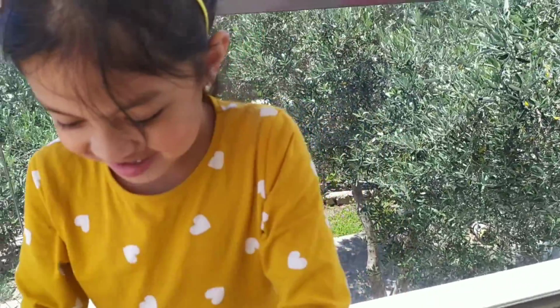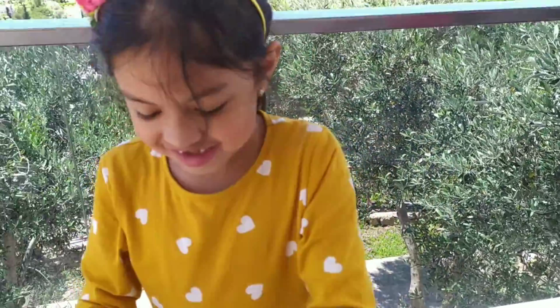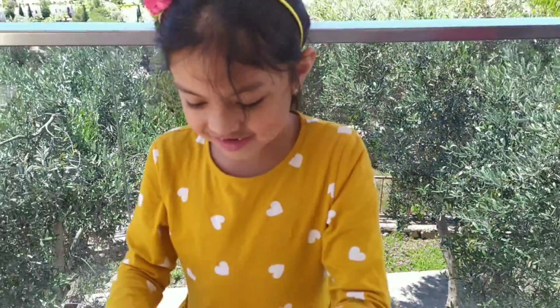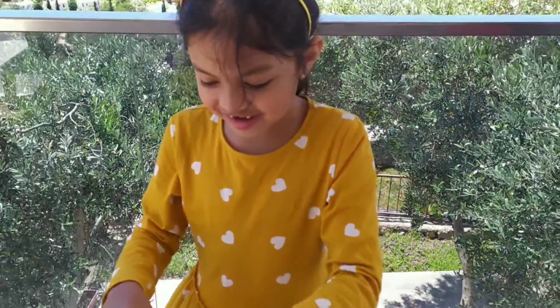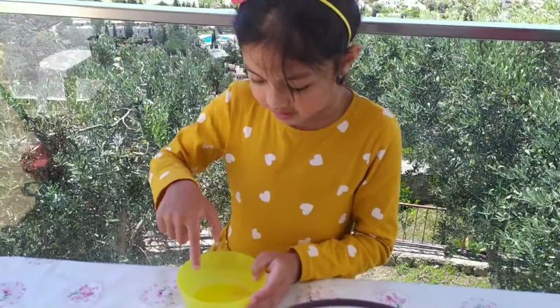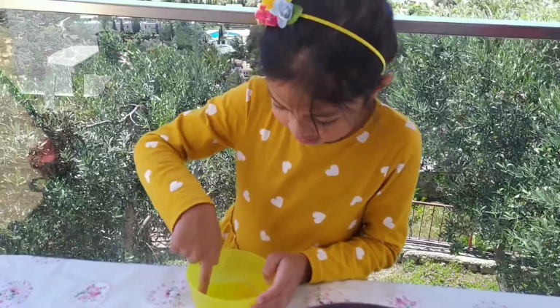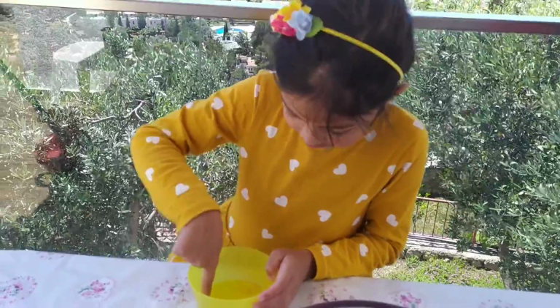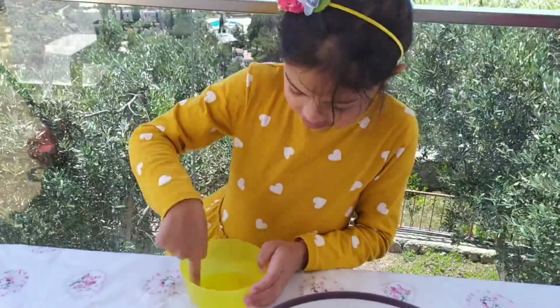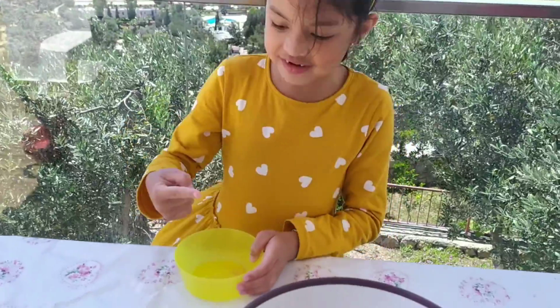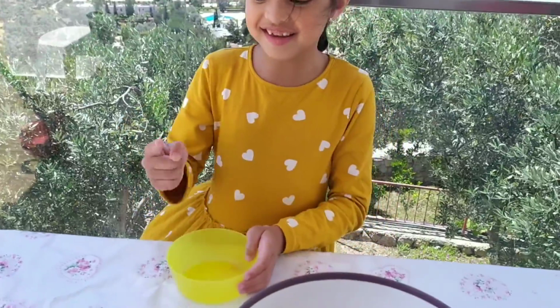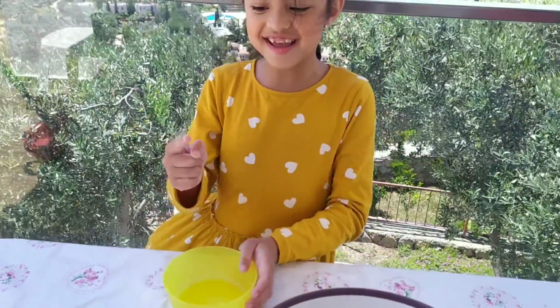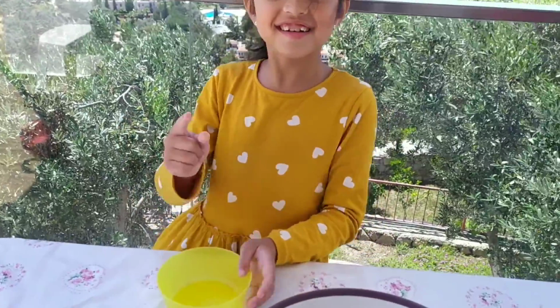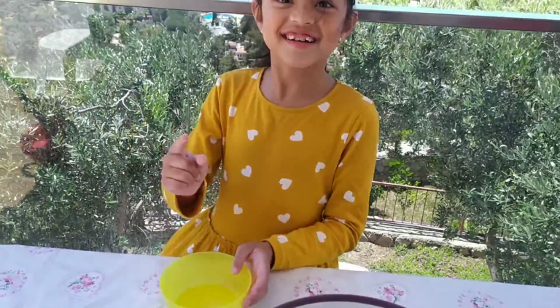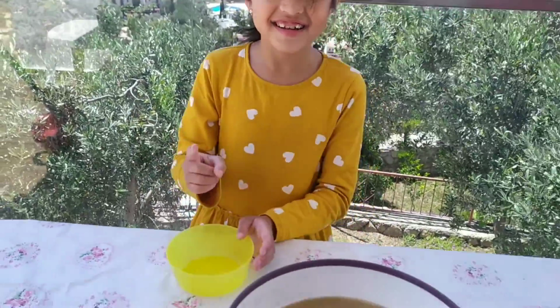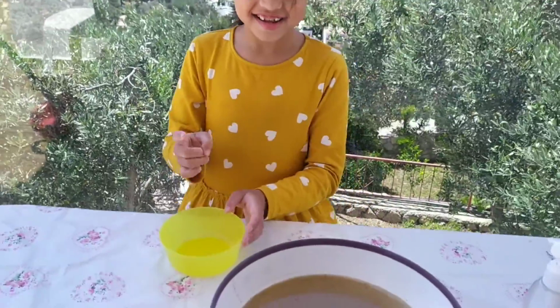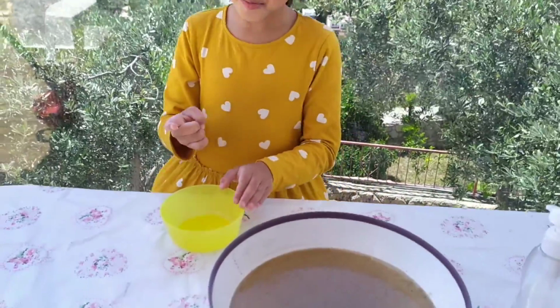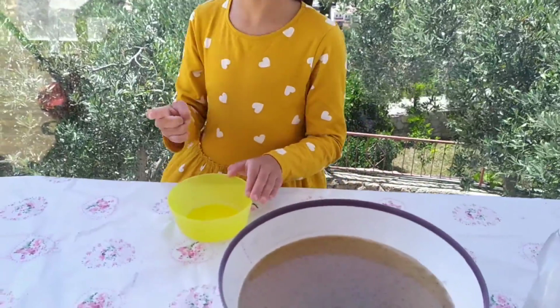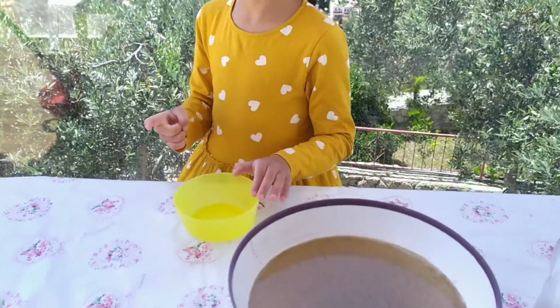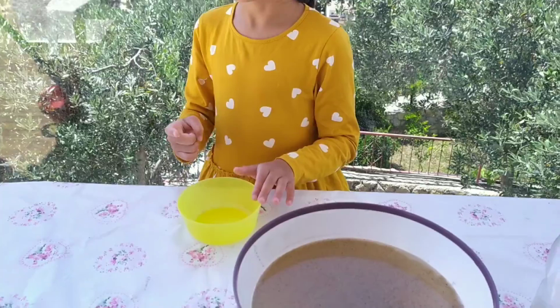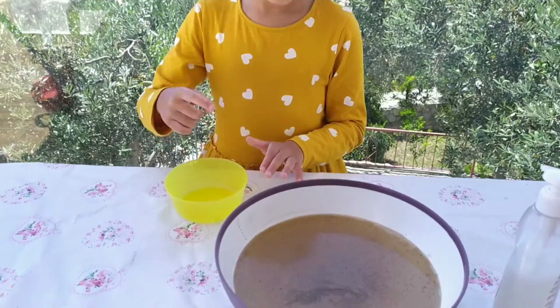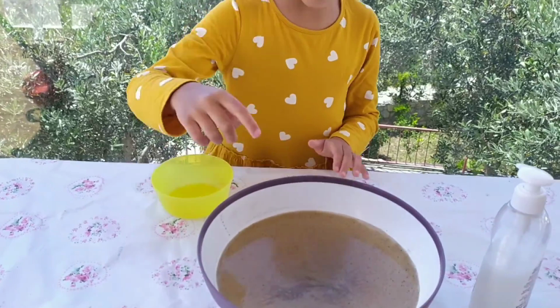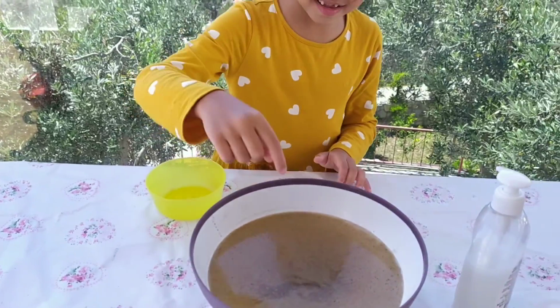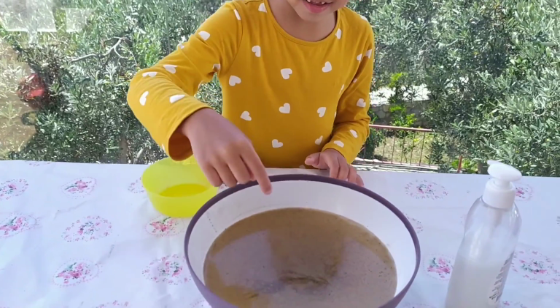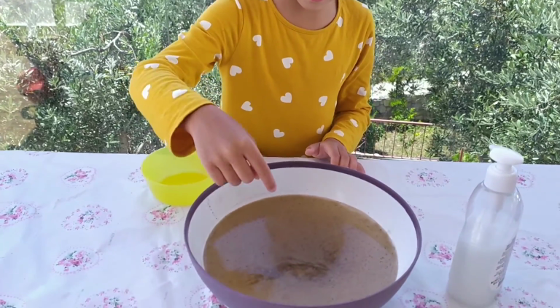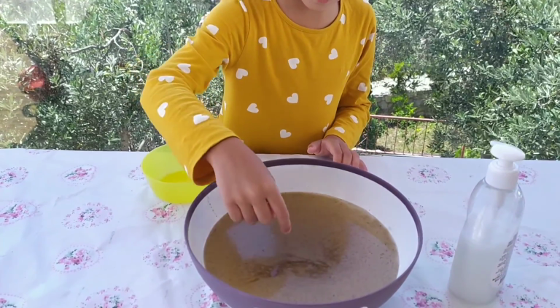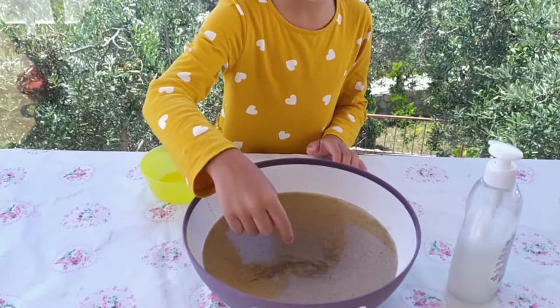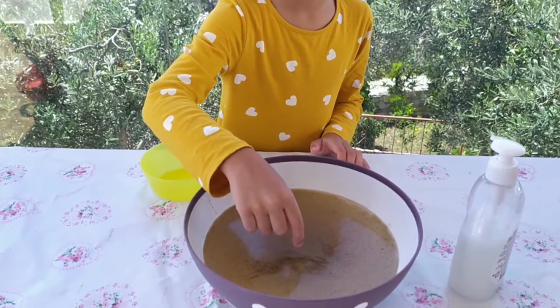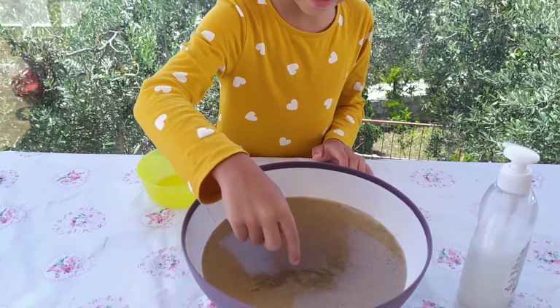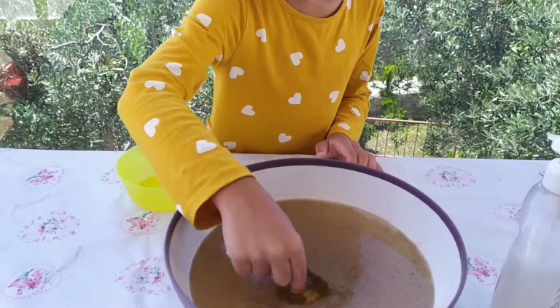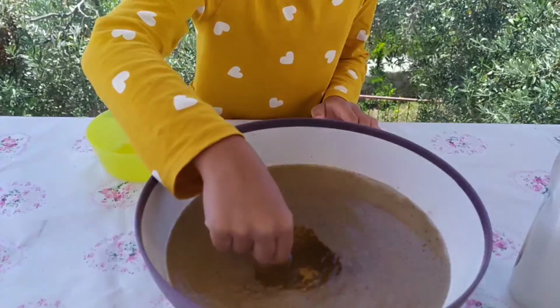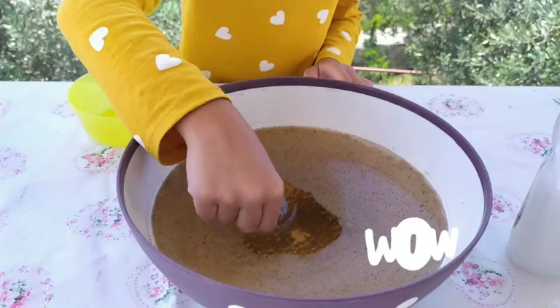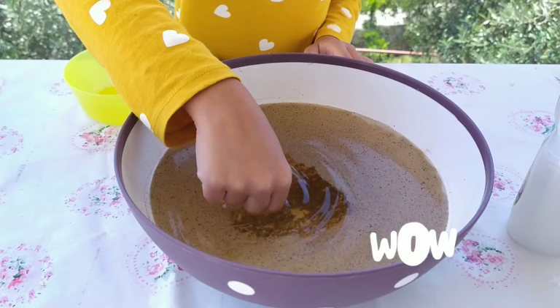Finger! Now, dip your finger. Okay. Now, put your finger back again with the soap in there. Yes. Whoa!